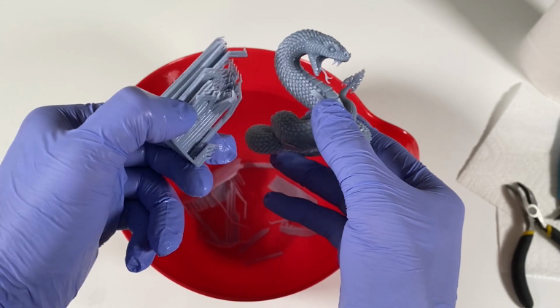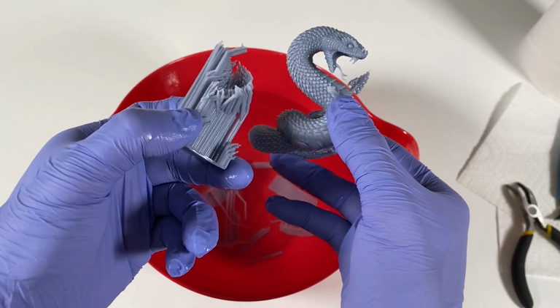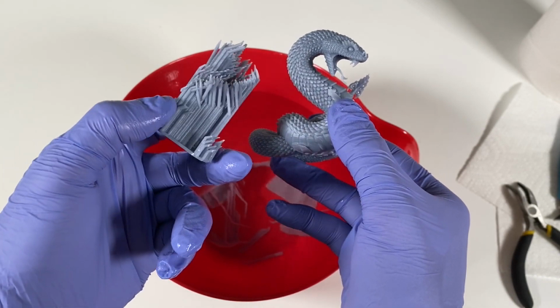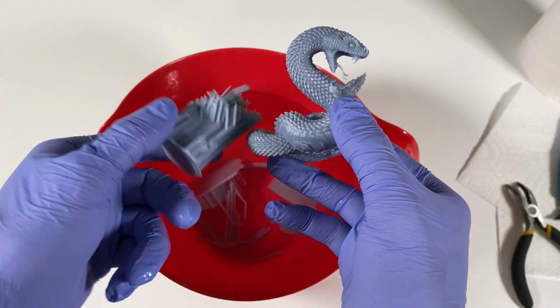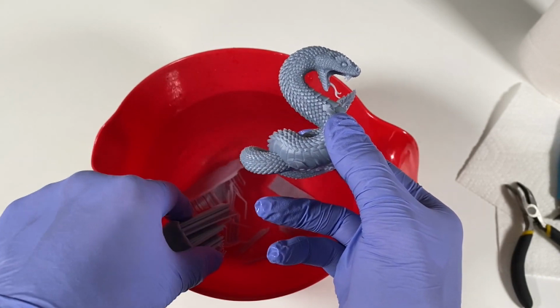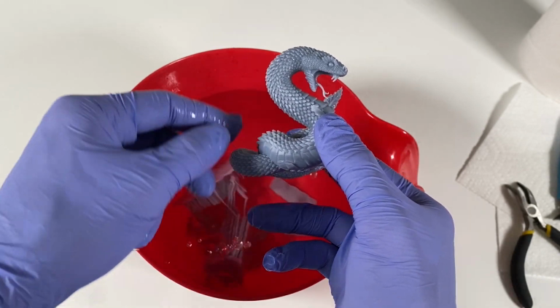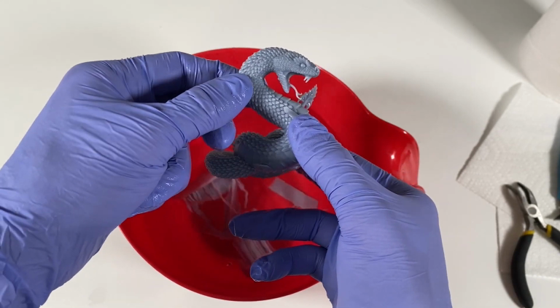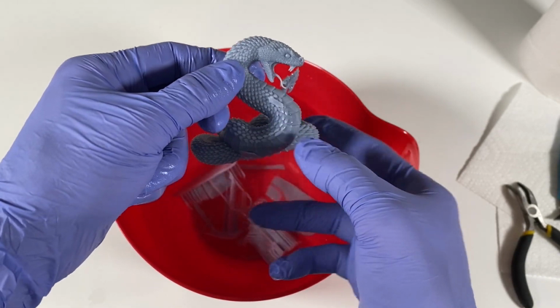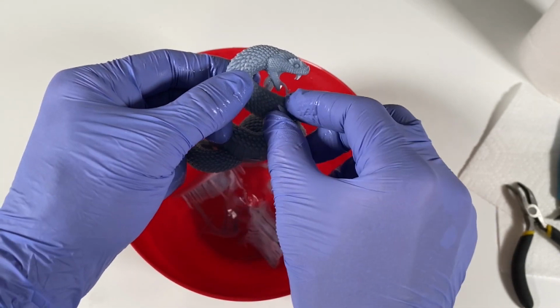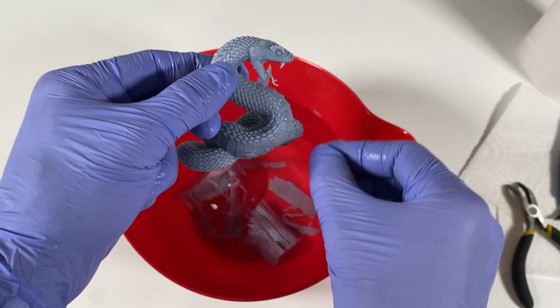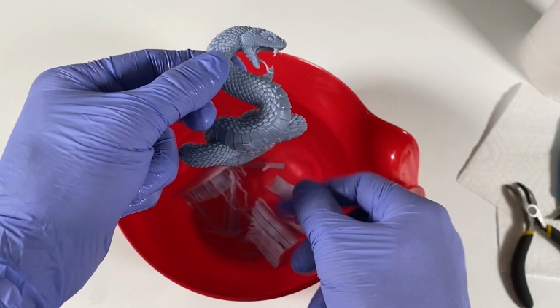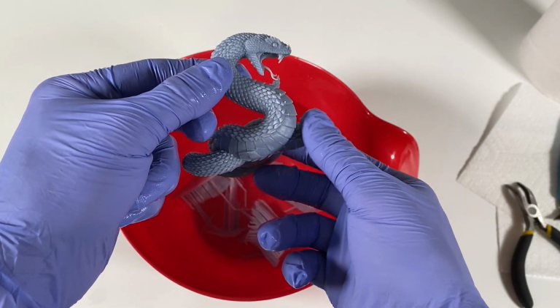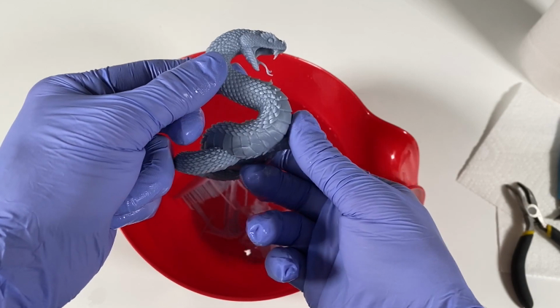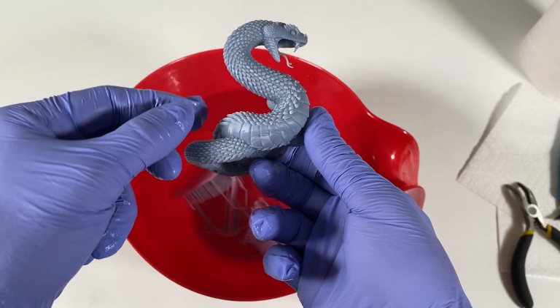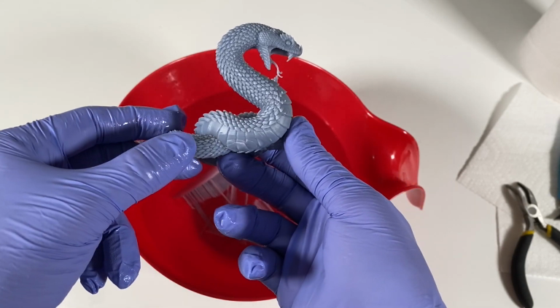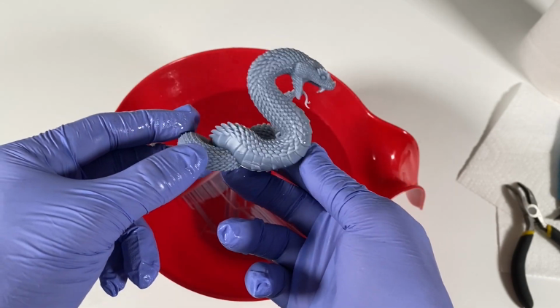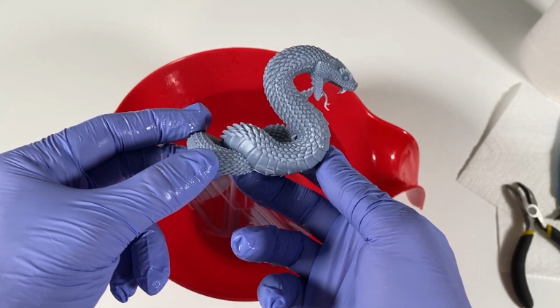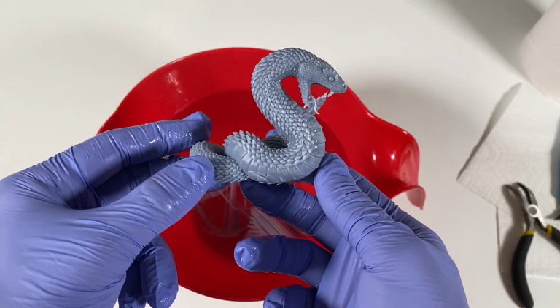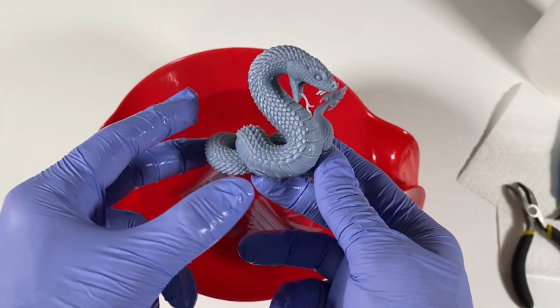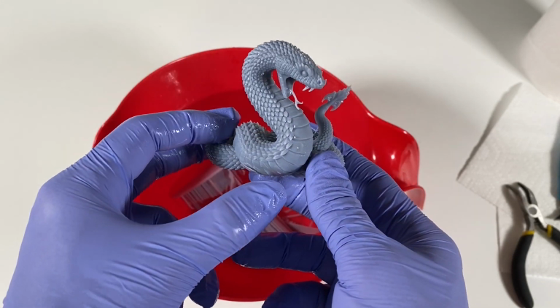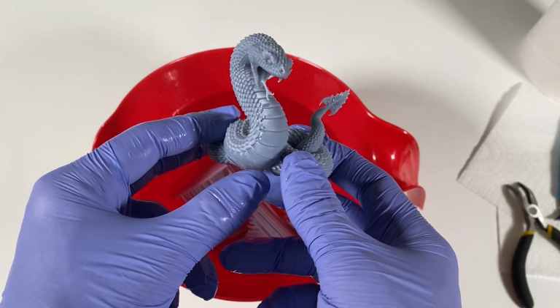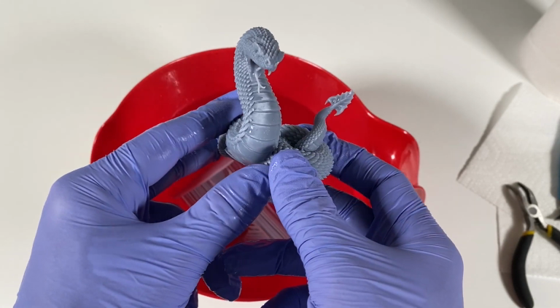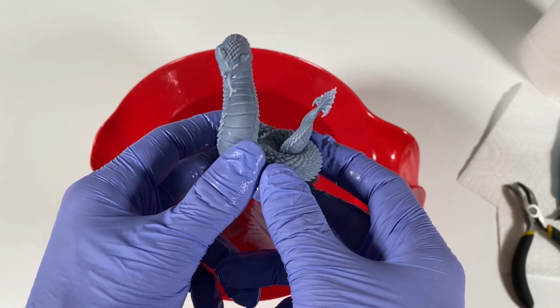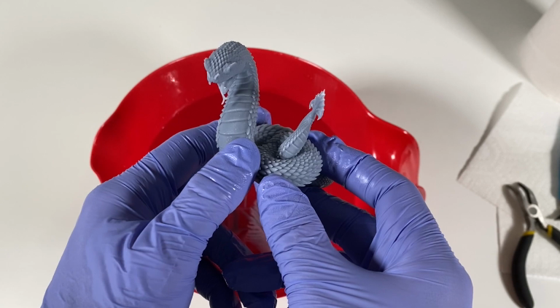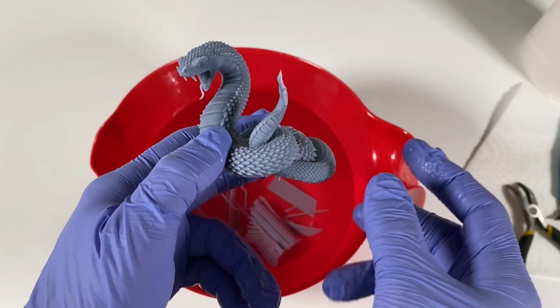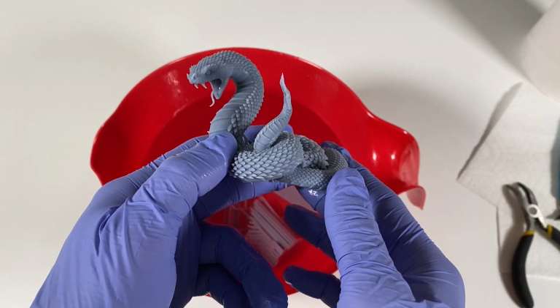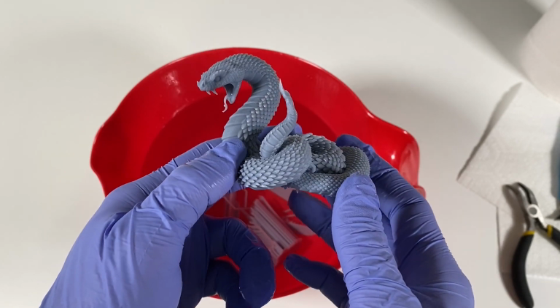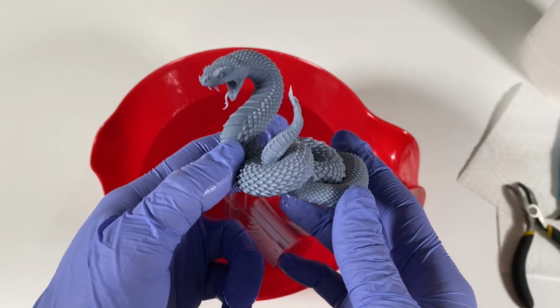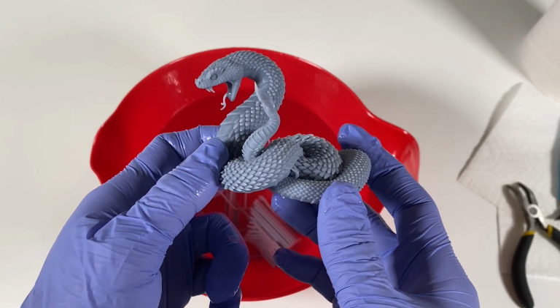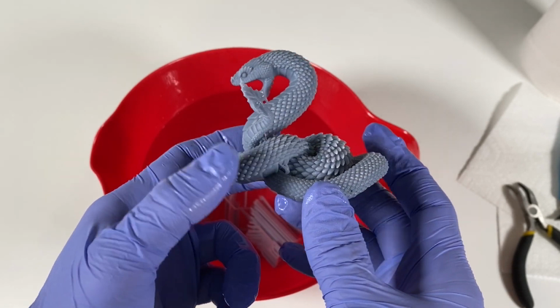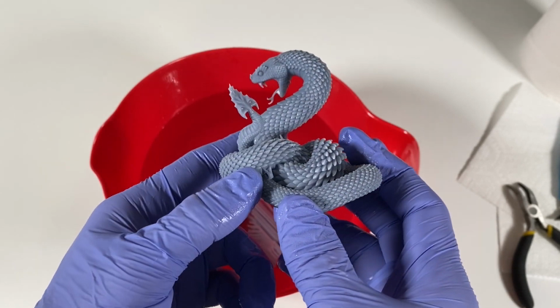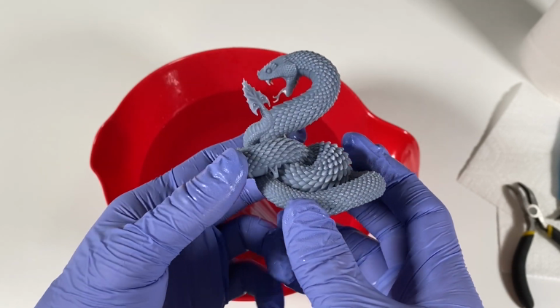Oh yes! I have never in my life removed supports from an SLA print this easily. Look at this — beautiful! Oh my god, so amazing.